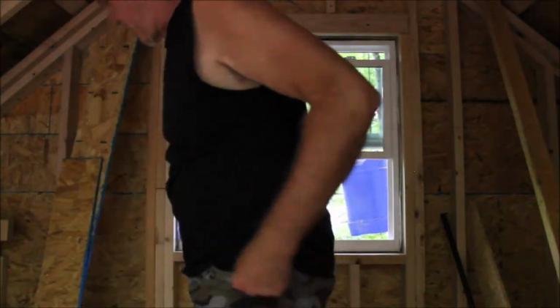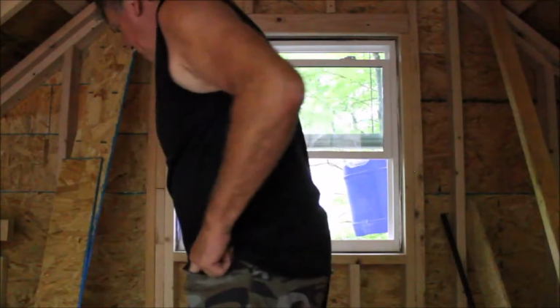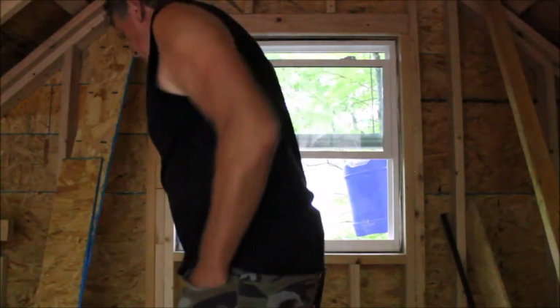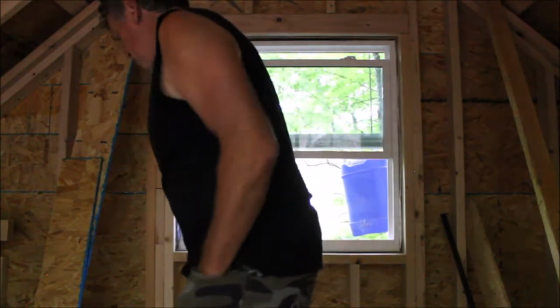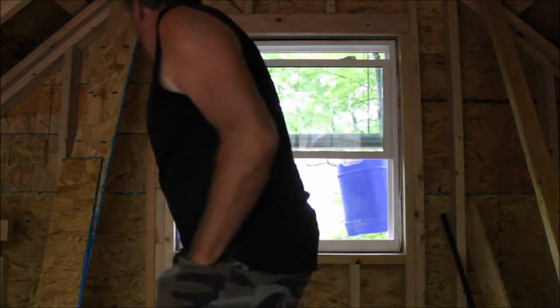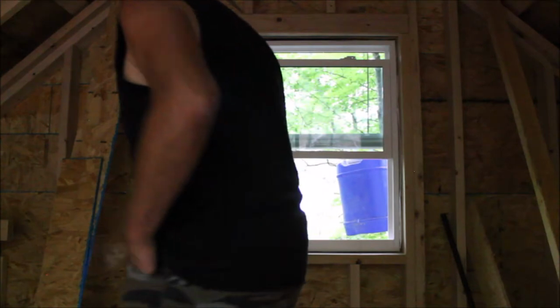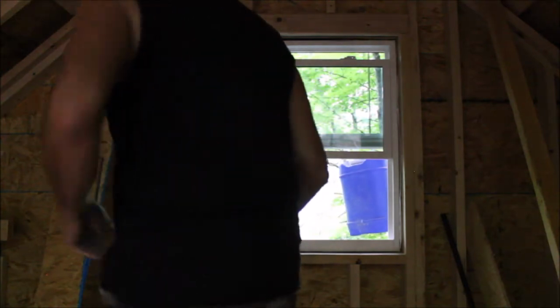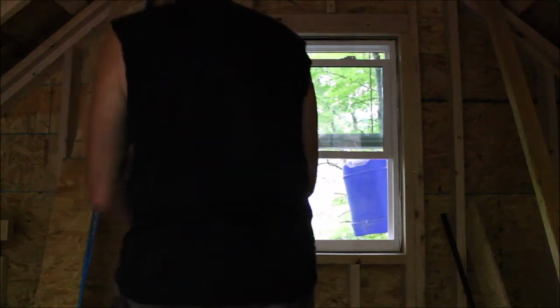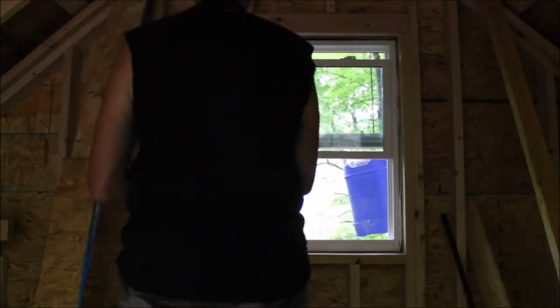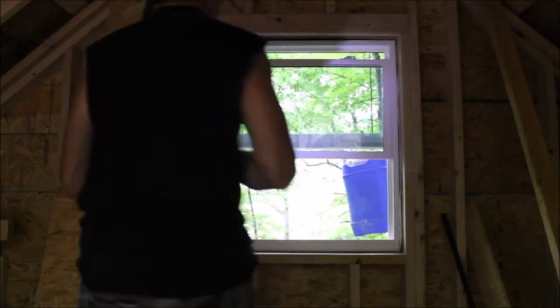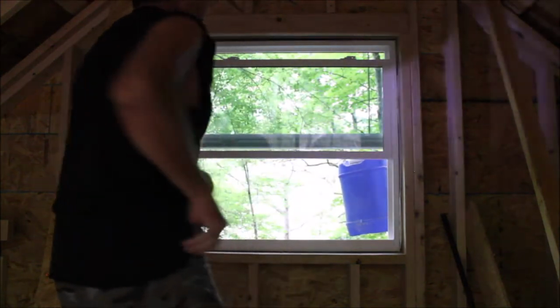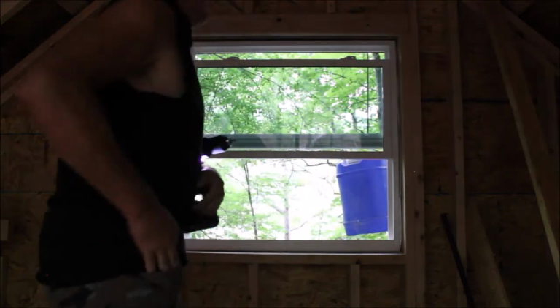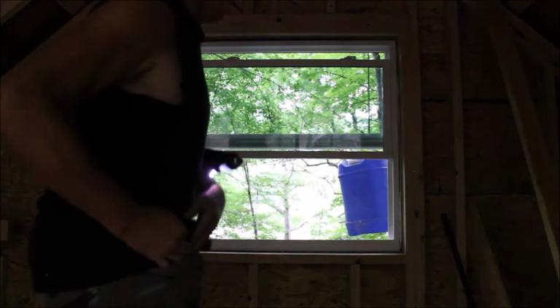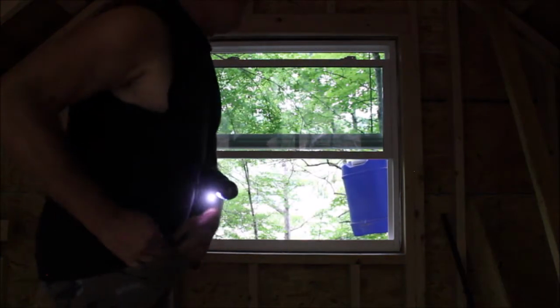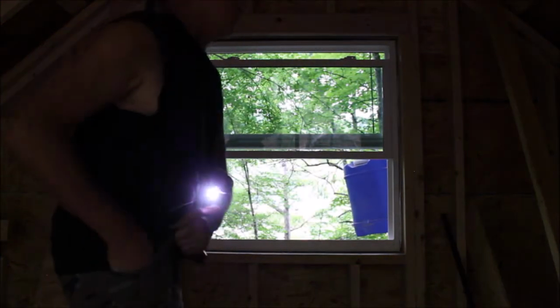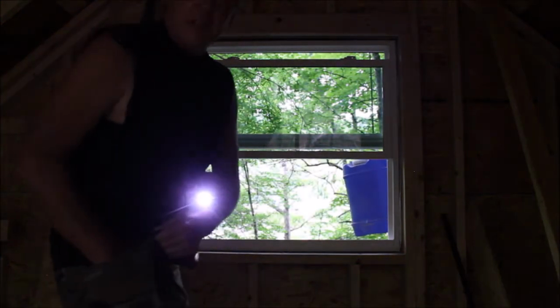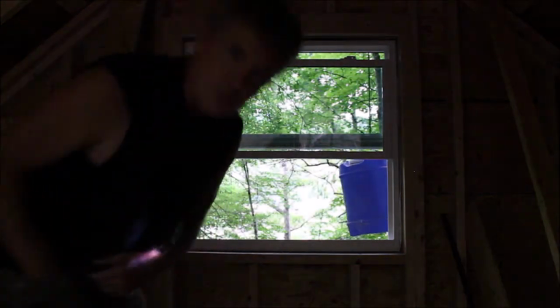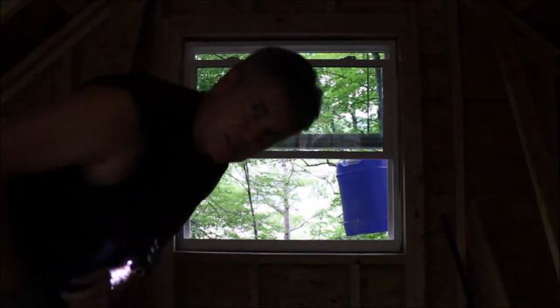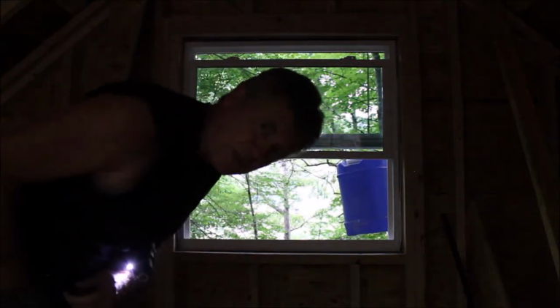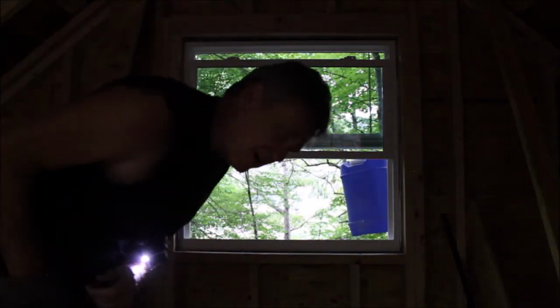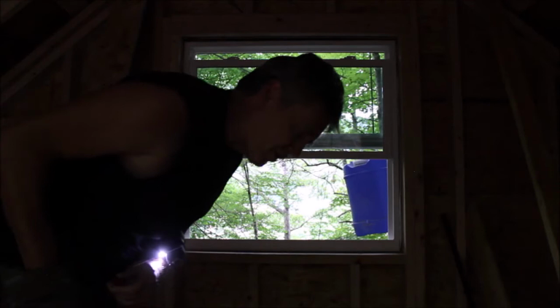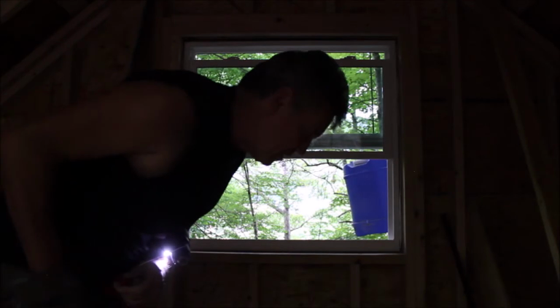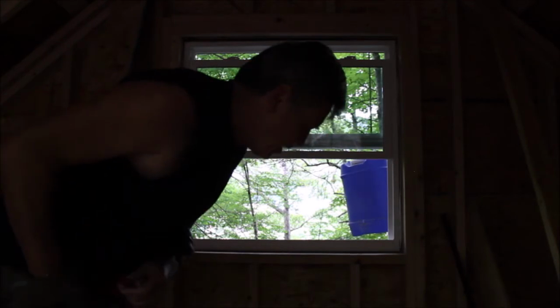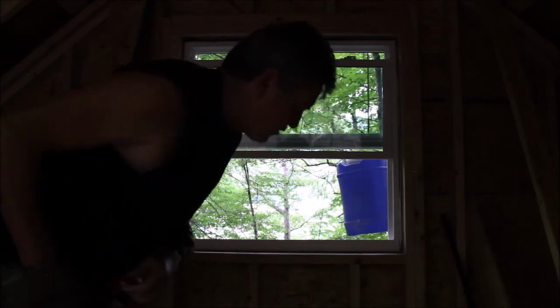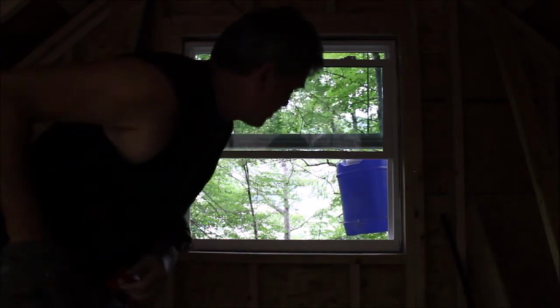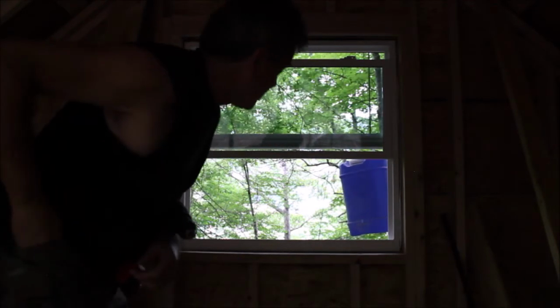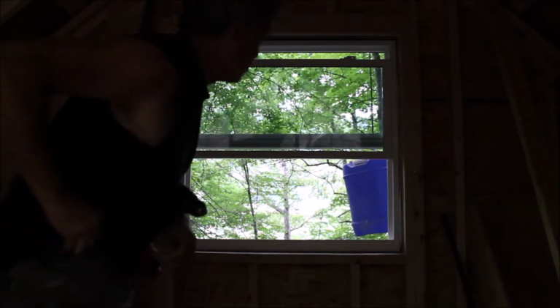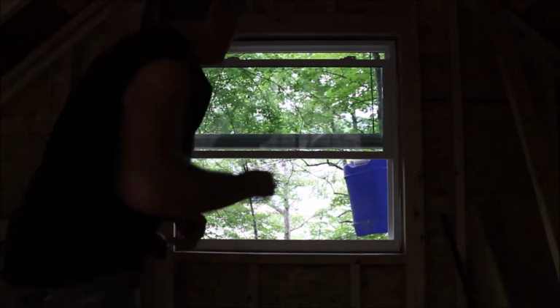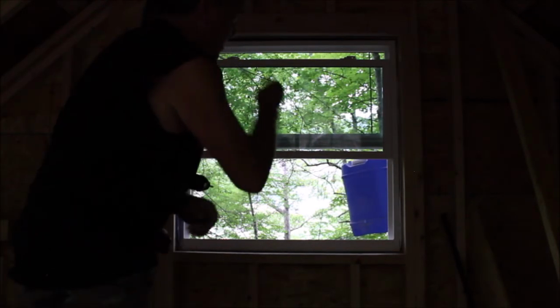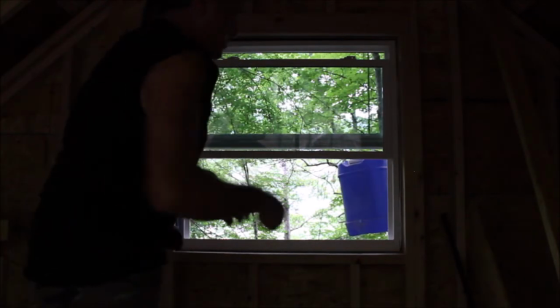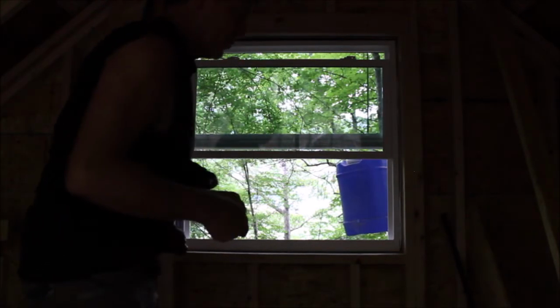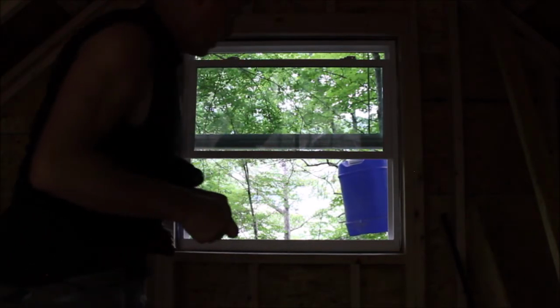Just a couple screws — I'm going to put two more in. Again, this isn't finished; this is just to get me by for a few weeks and try to keep the rain out of this particular opening.